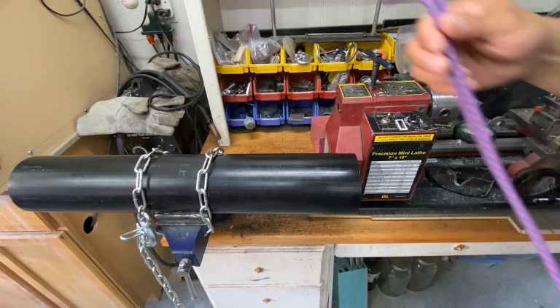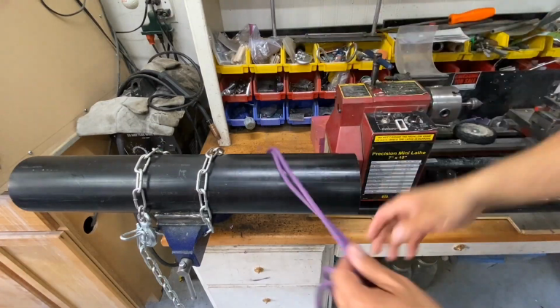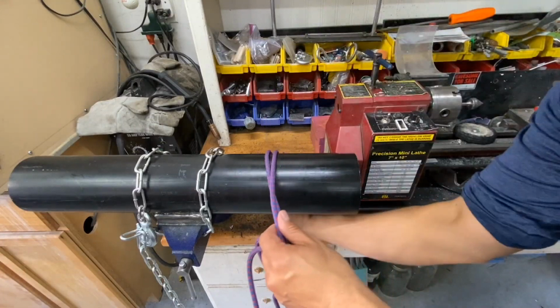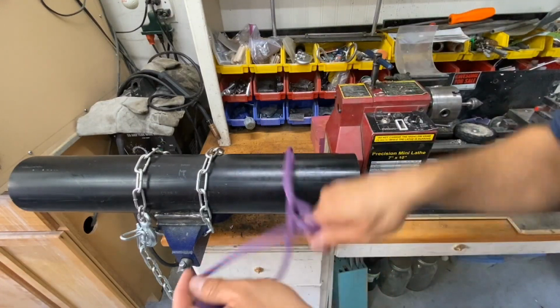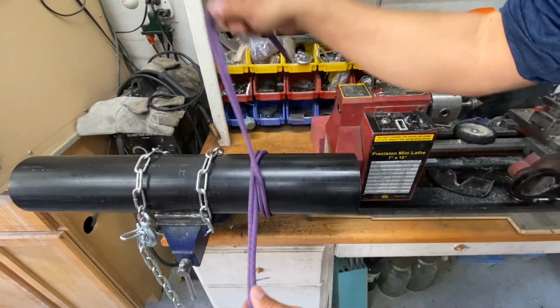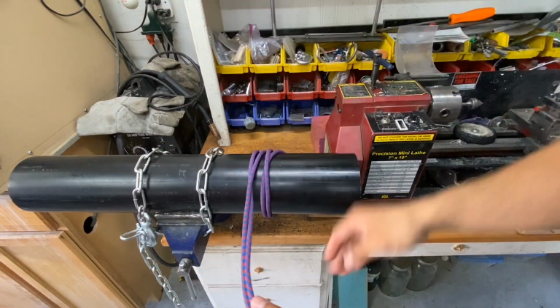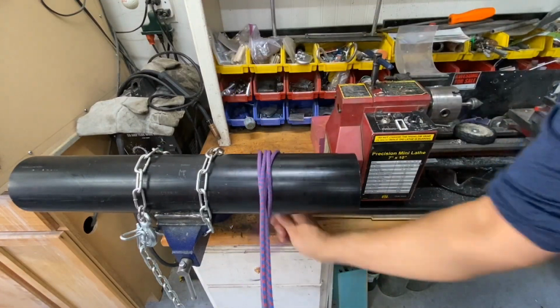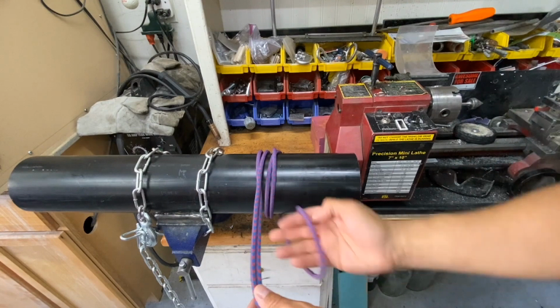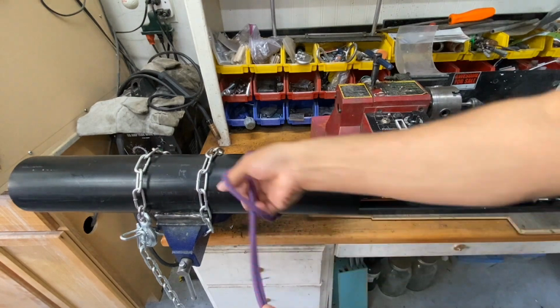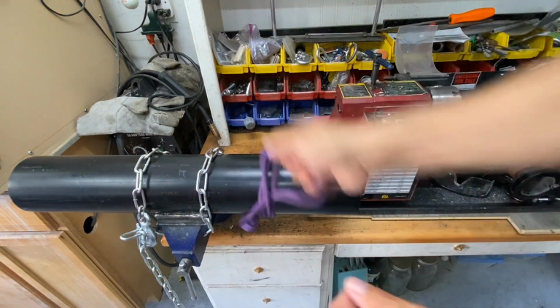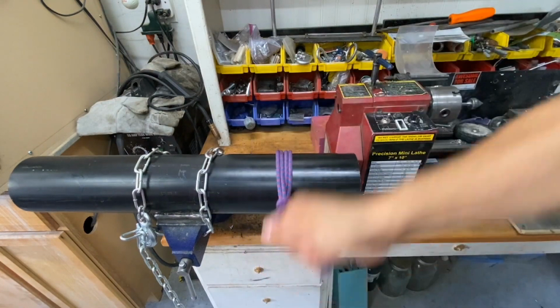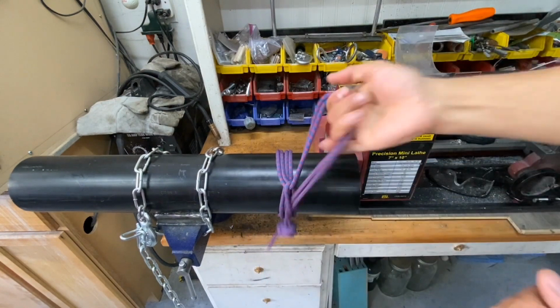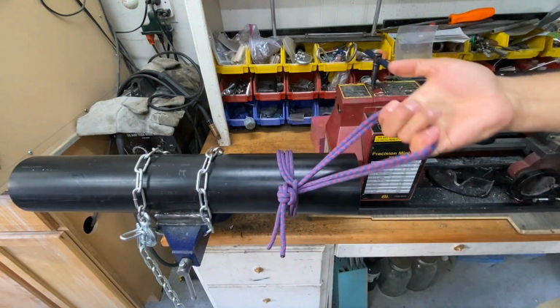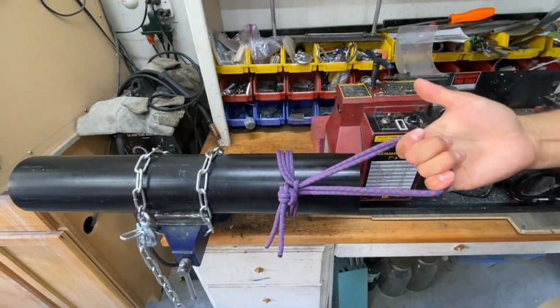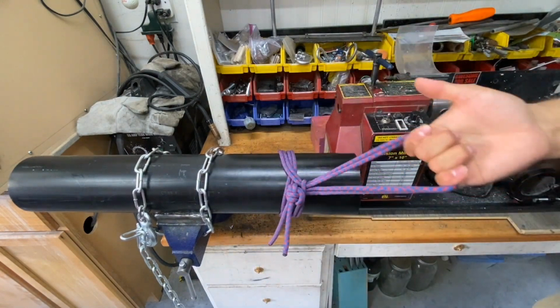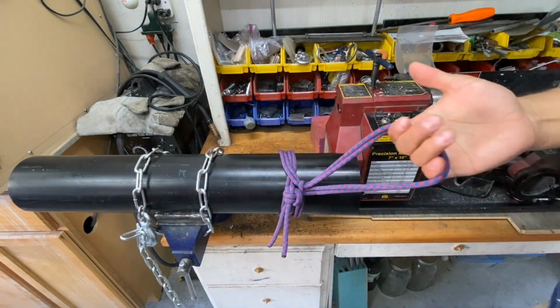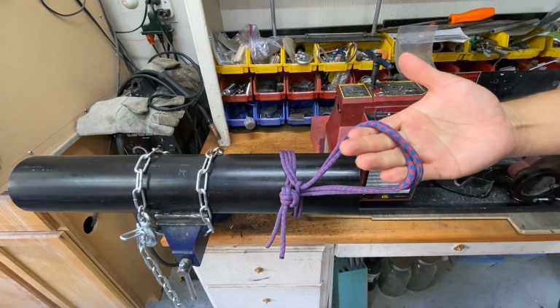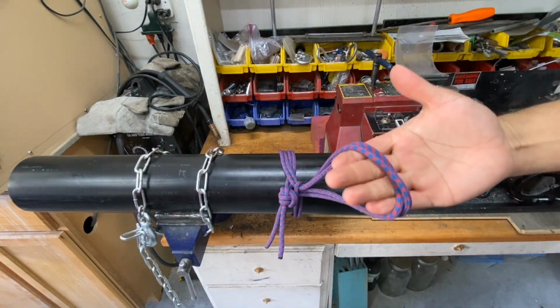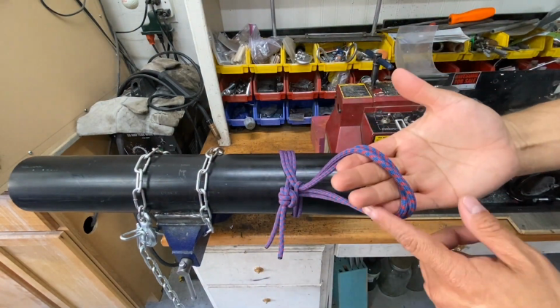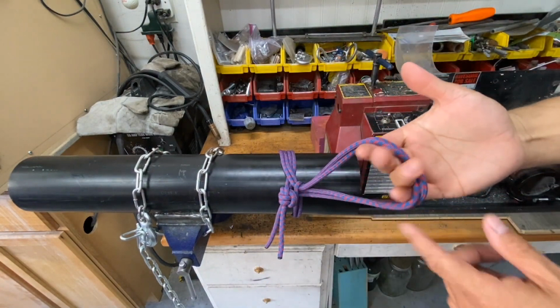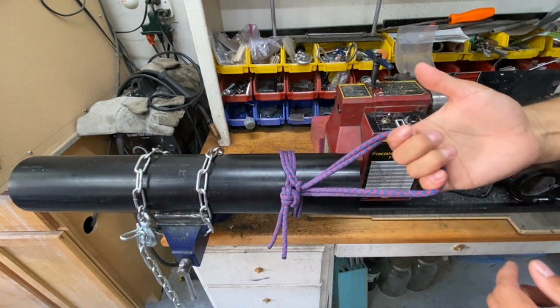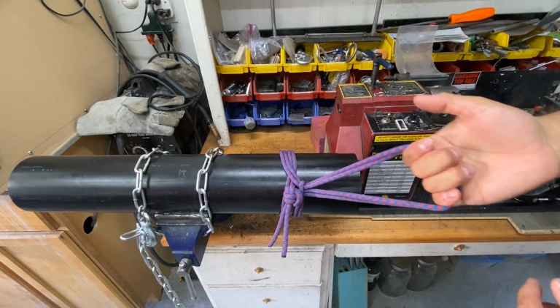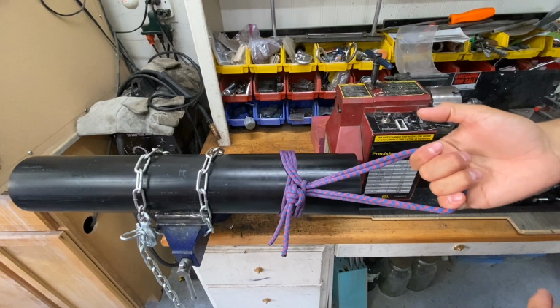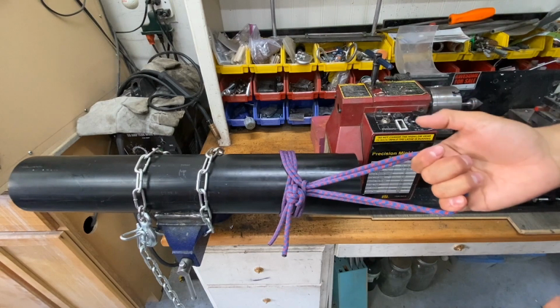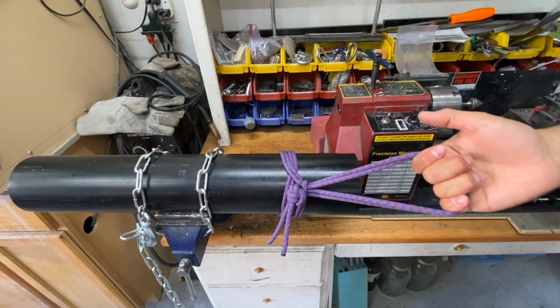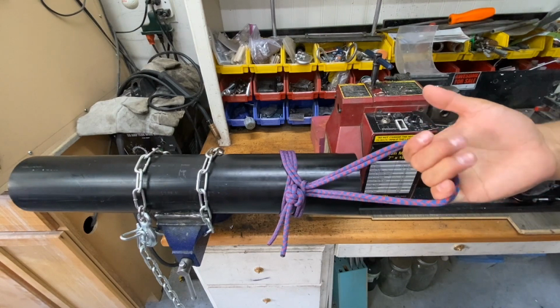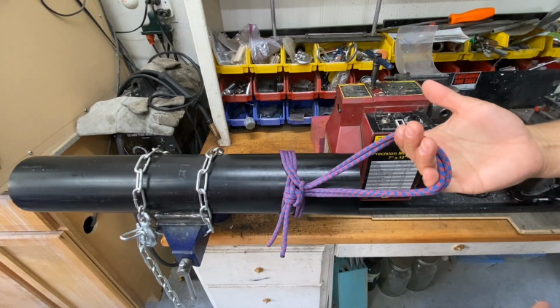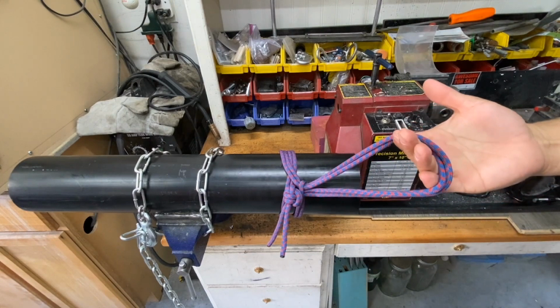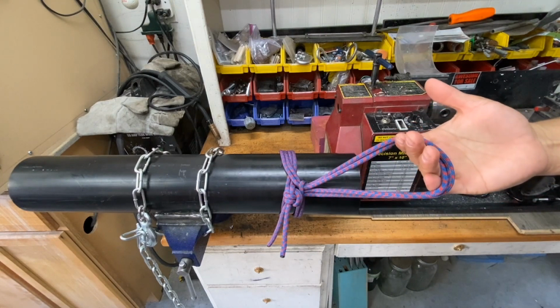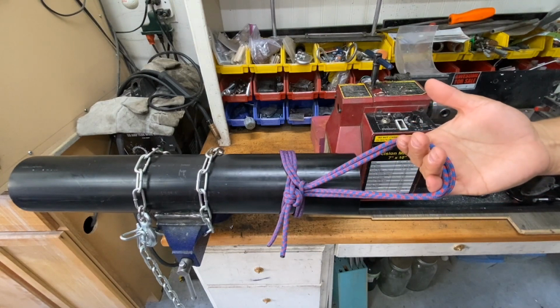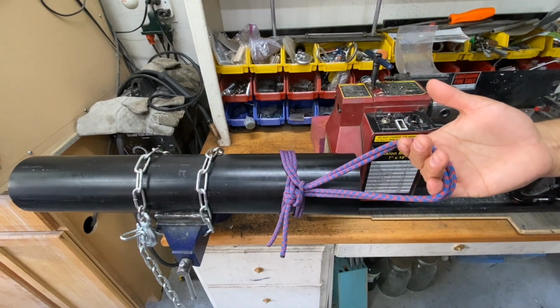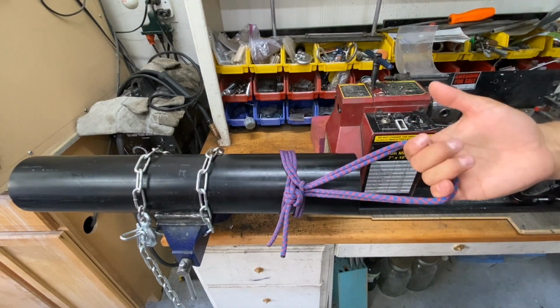This method is quick and it works well, but it's flawed in that if you're pulling on your handle your fingers are going to get squeezed together. You'd need something better if you're doing this for a full day's work.